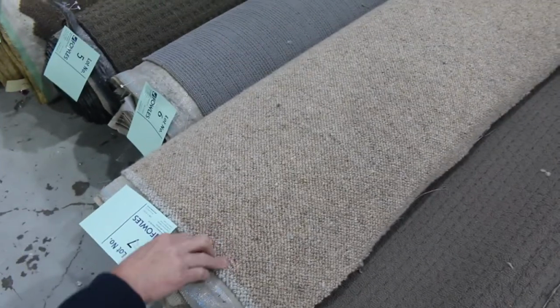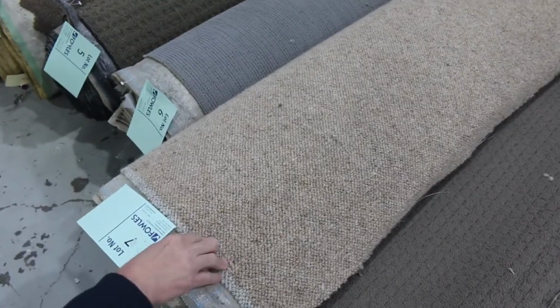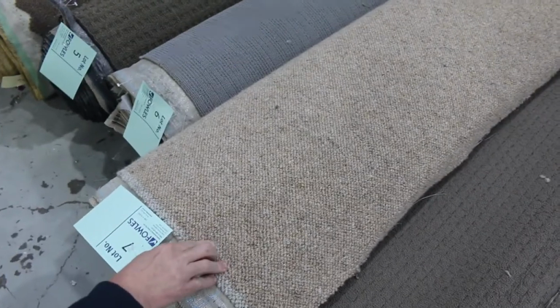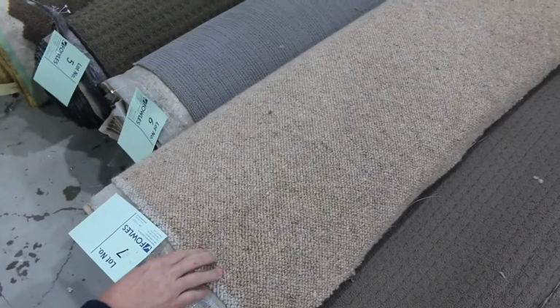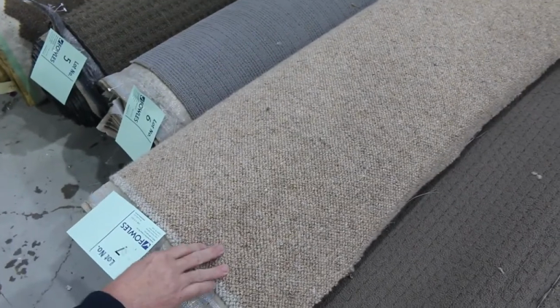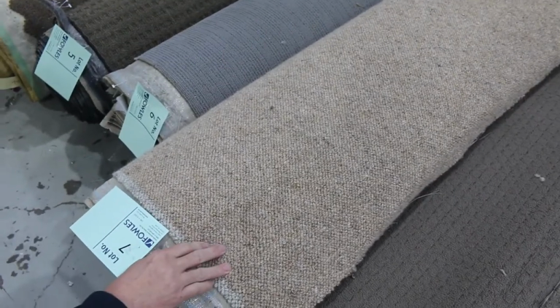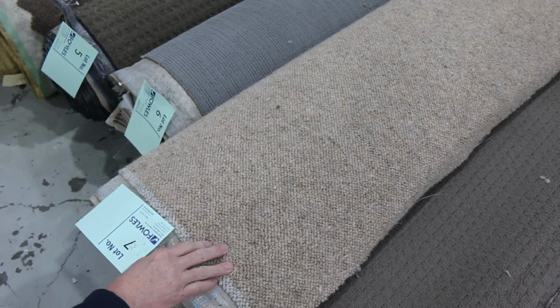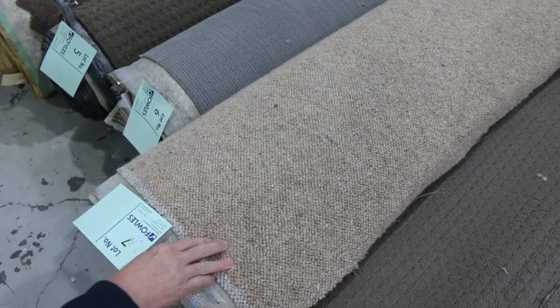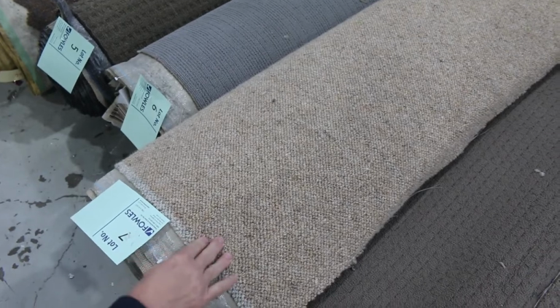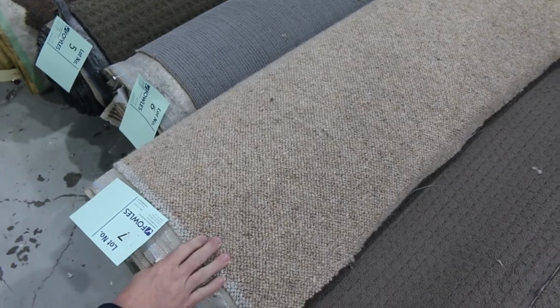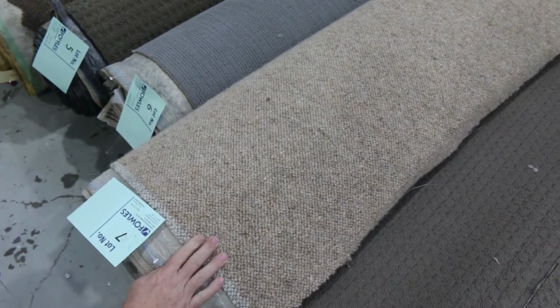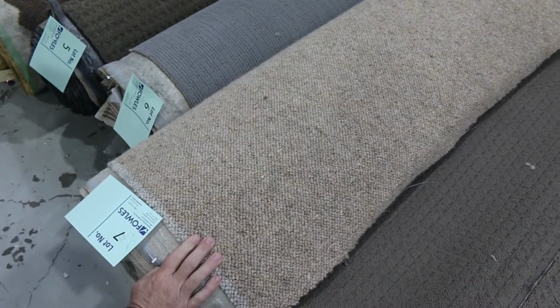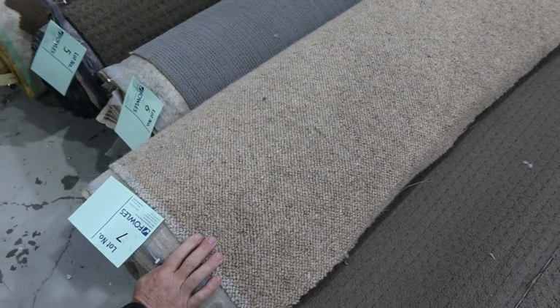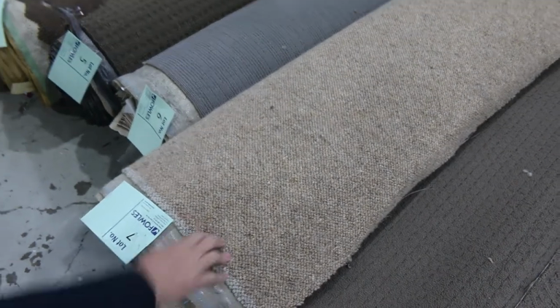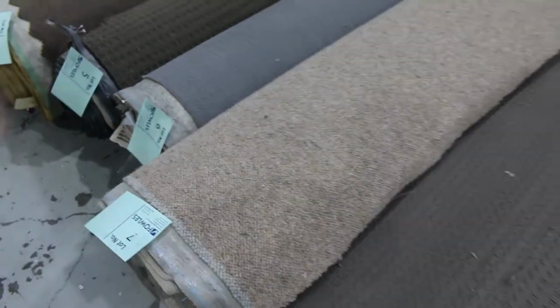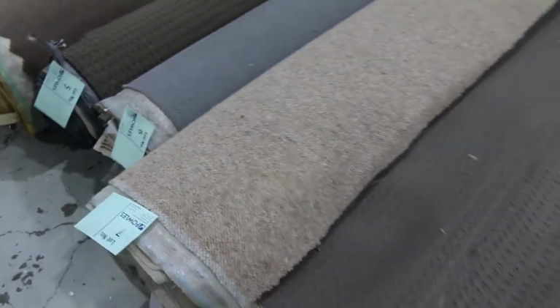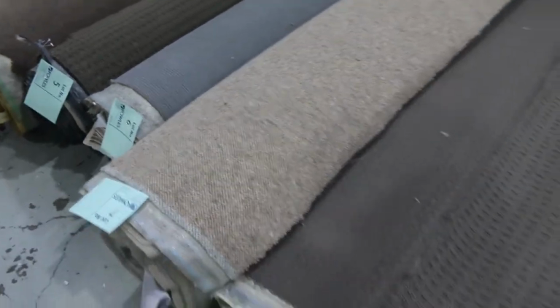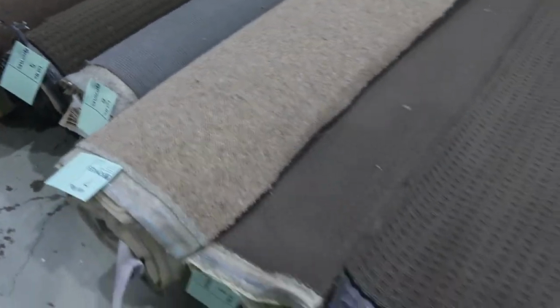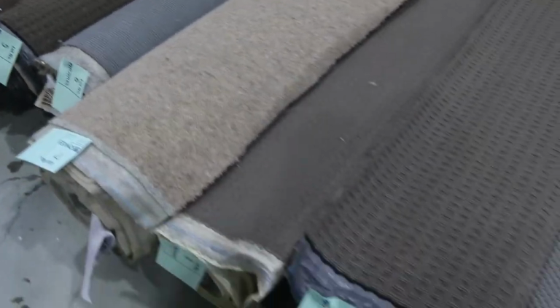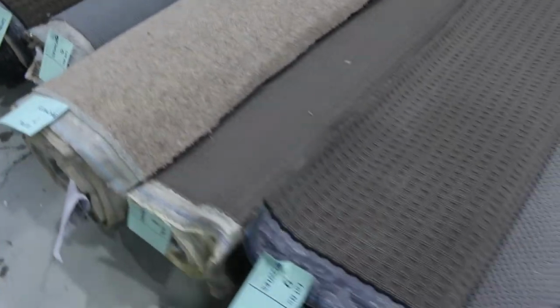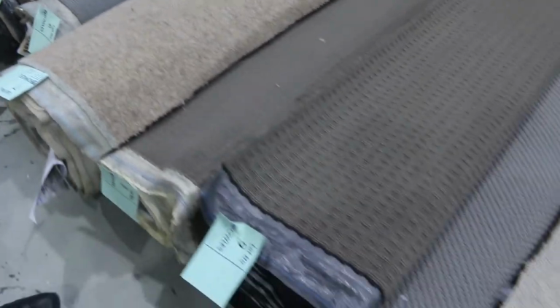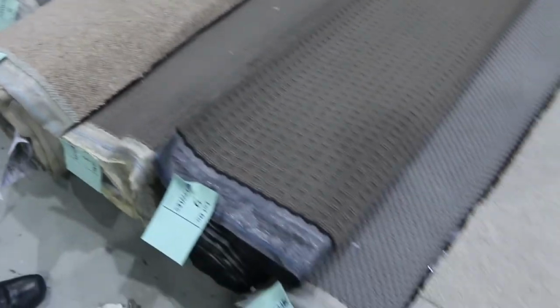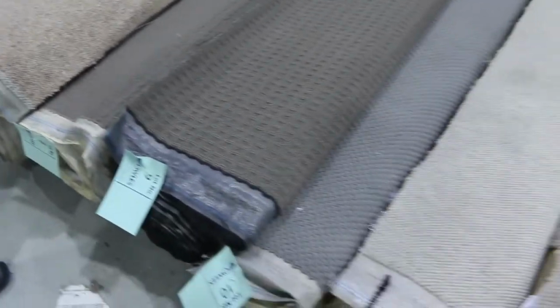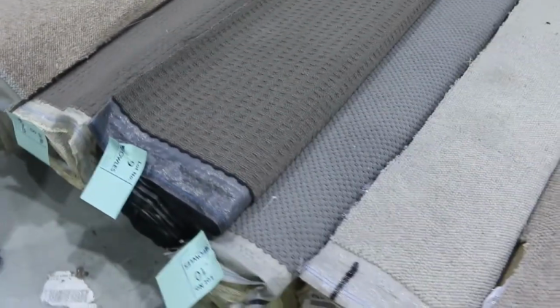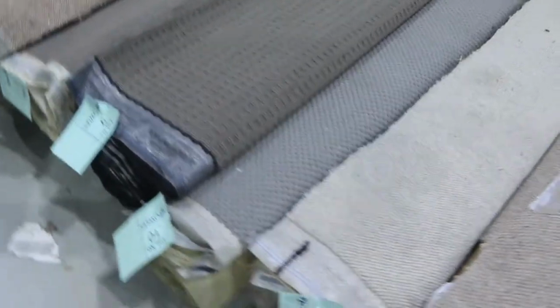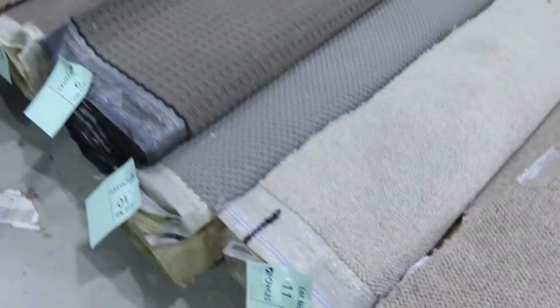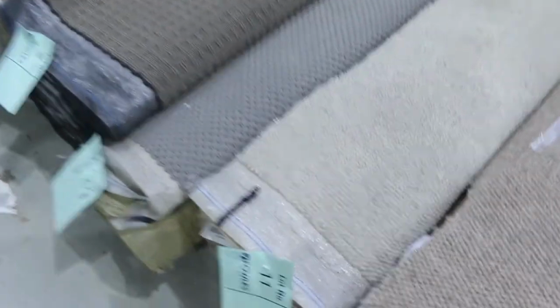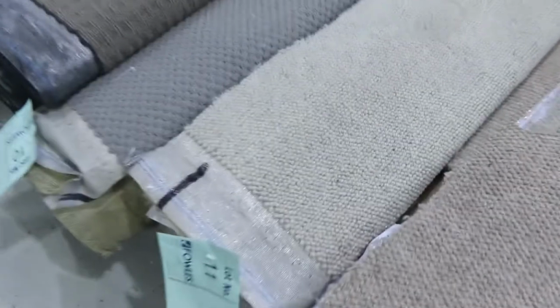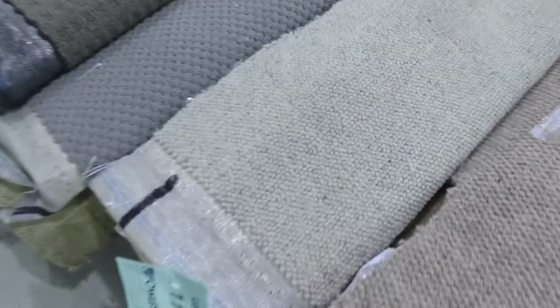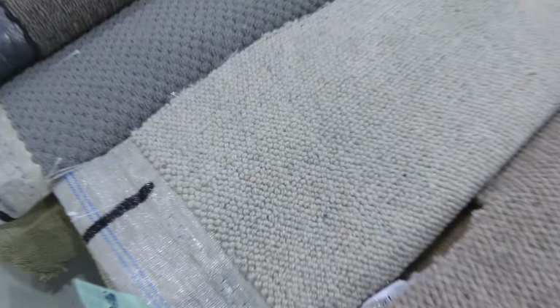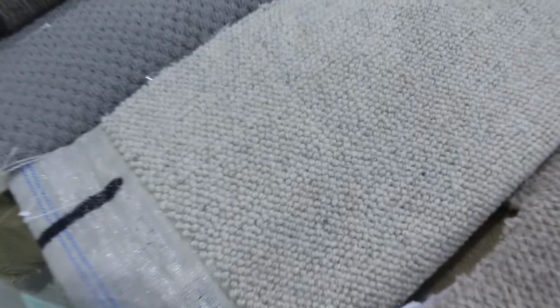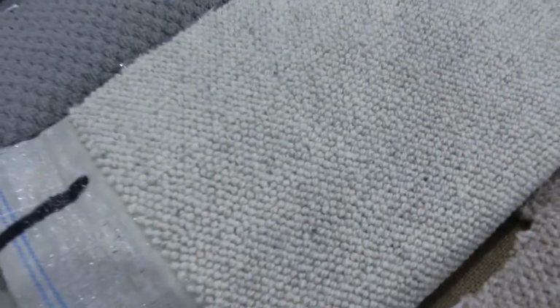A broadloom metre is the width of the roll at 3.66 metres. So that means you can pick it up for around about $300 for the whole lot — 9.8 metres long. That's just an example.